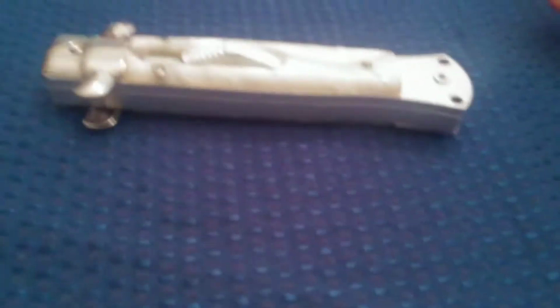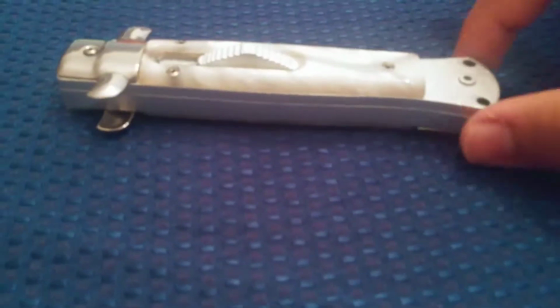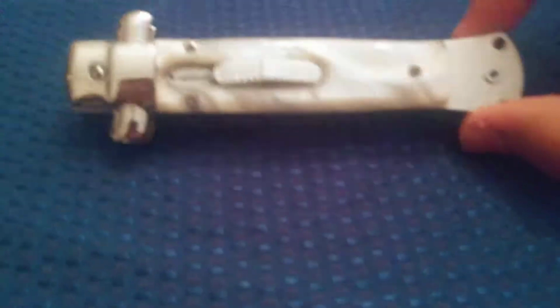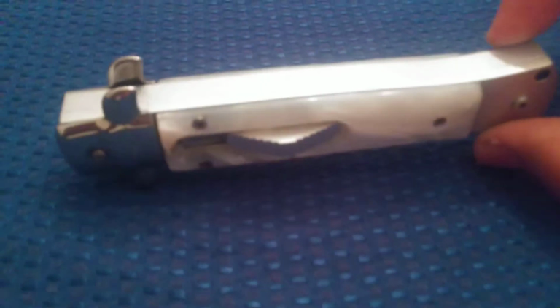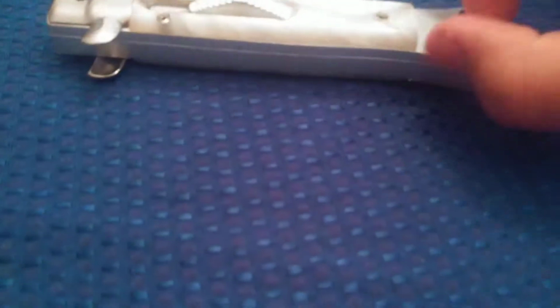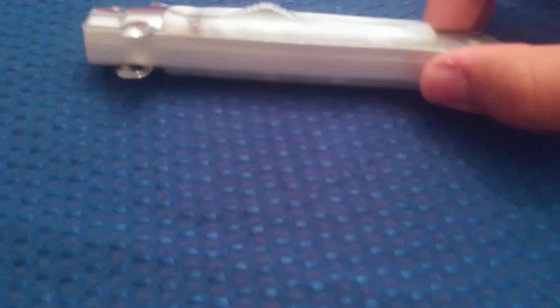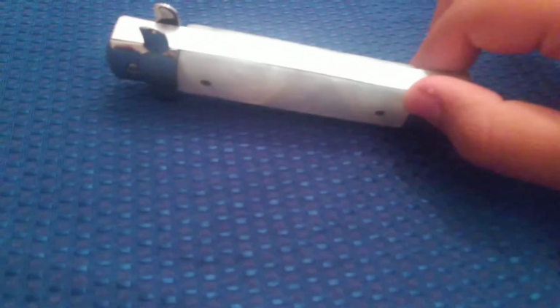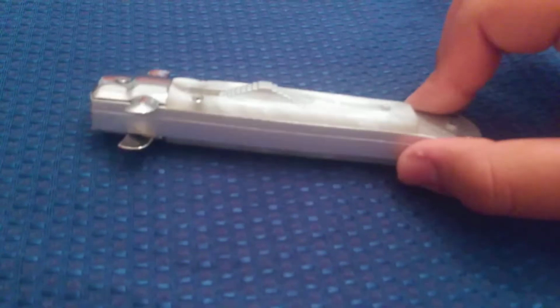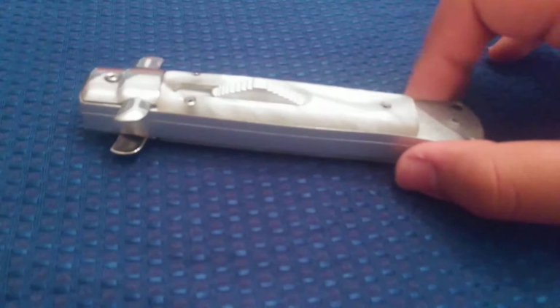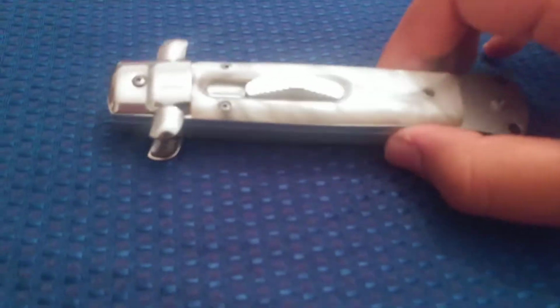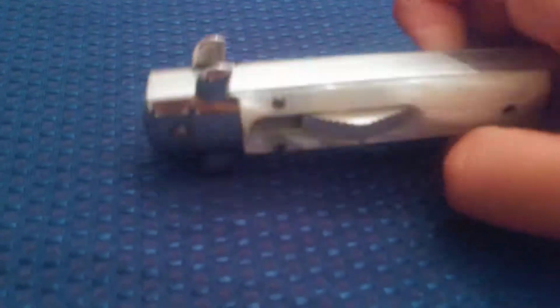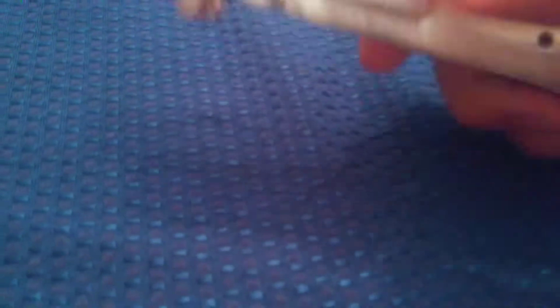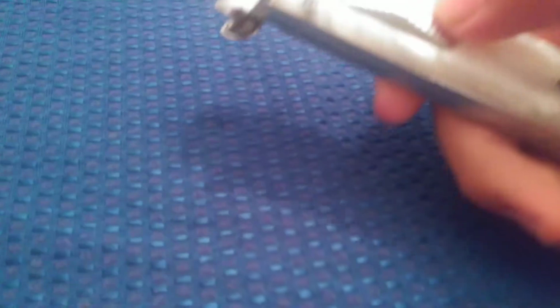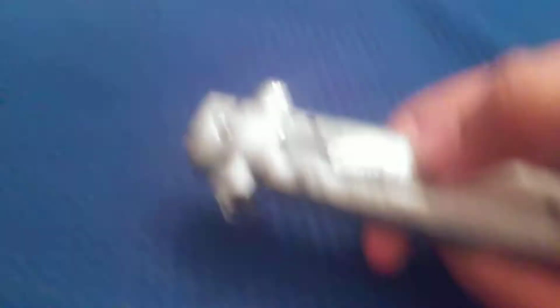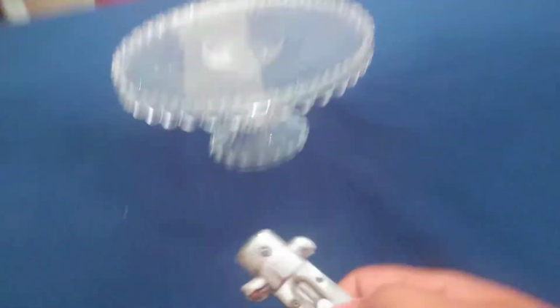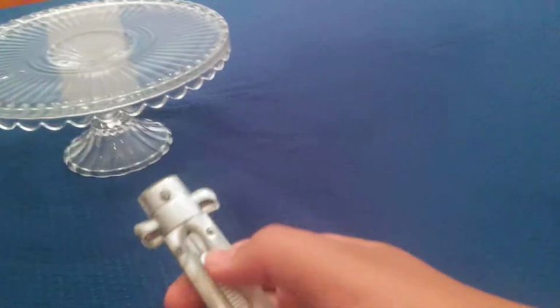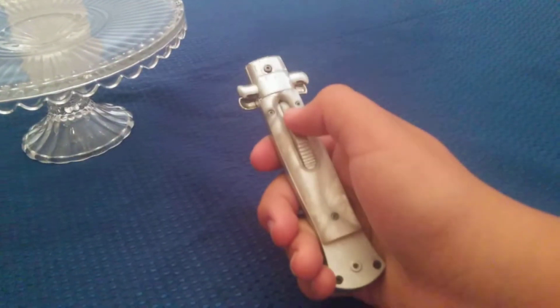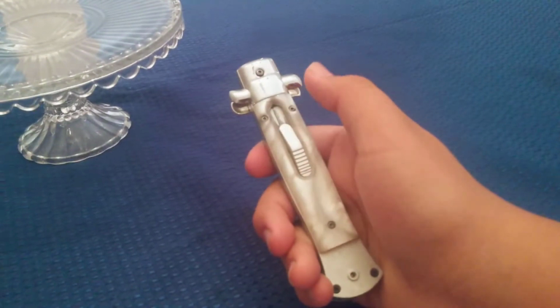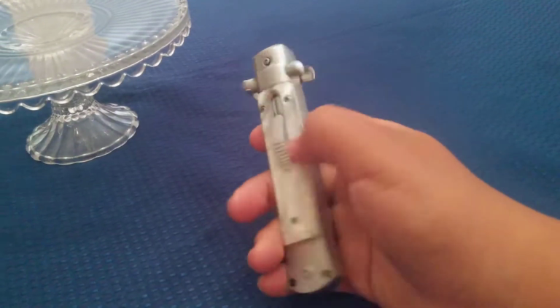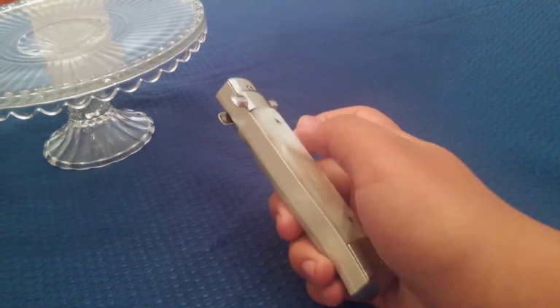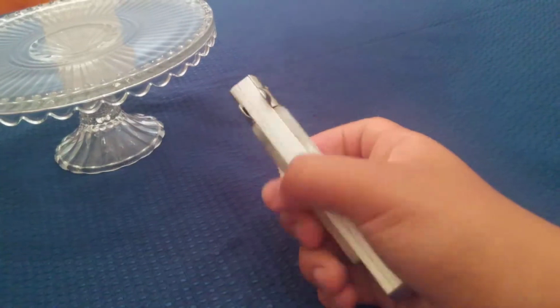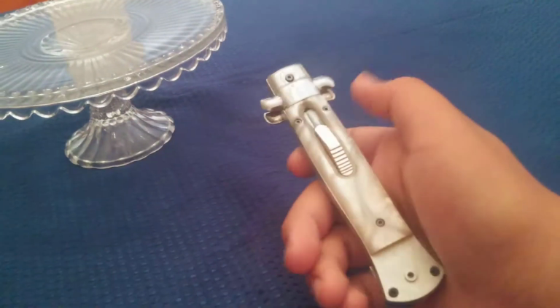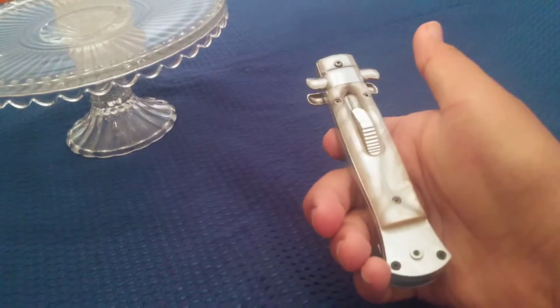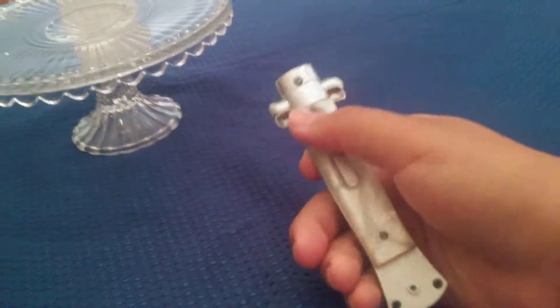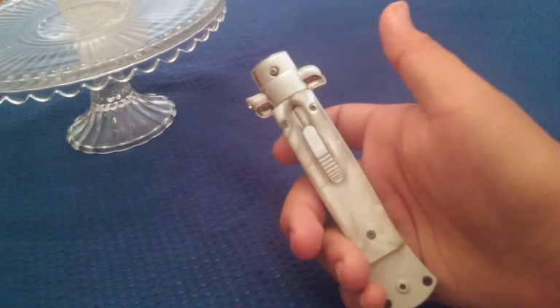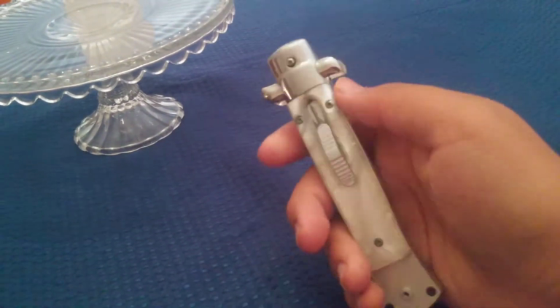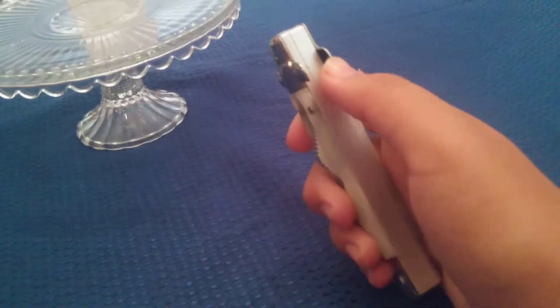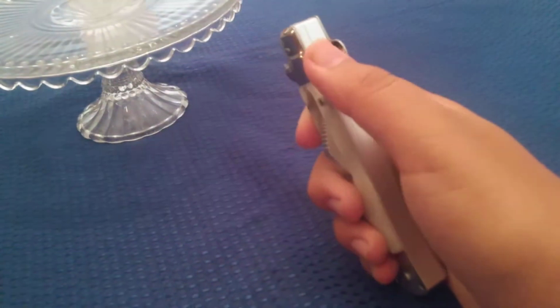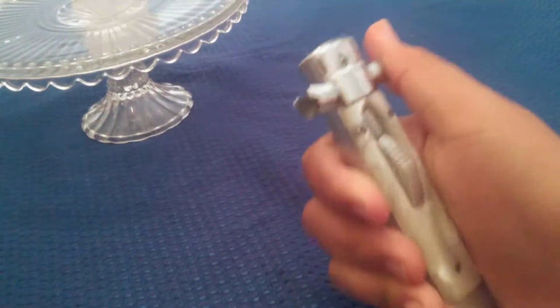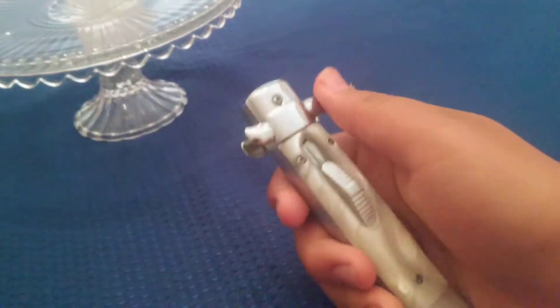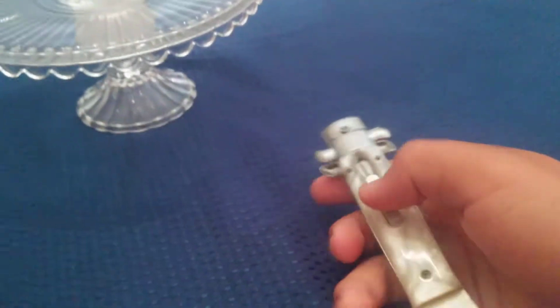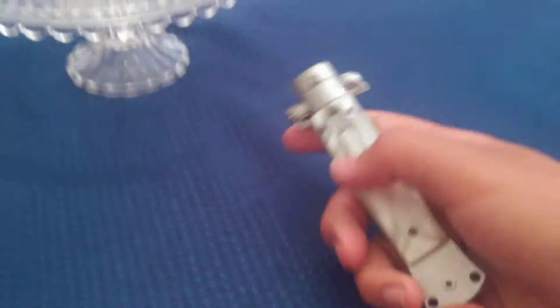So today I'm reviewing the OTF Stiletto. Funny story — I ordered the blue one online, but it shipped the white one. I was pretty ticked off about that, but it's all right.